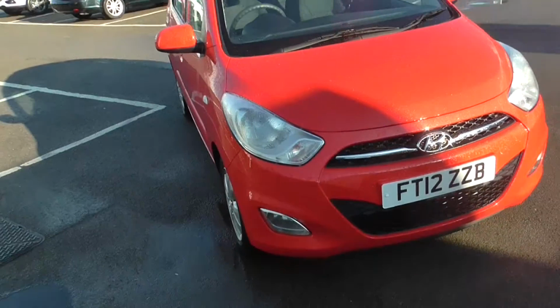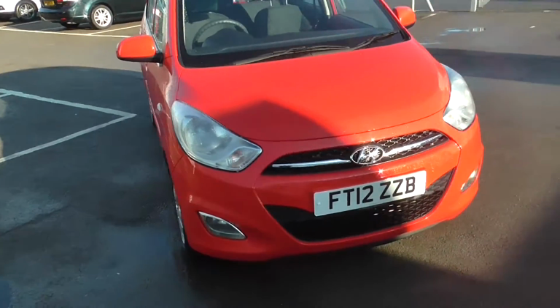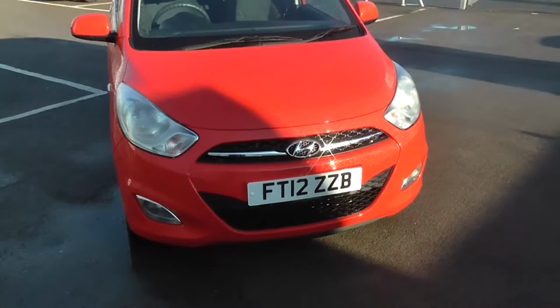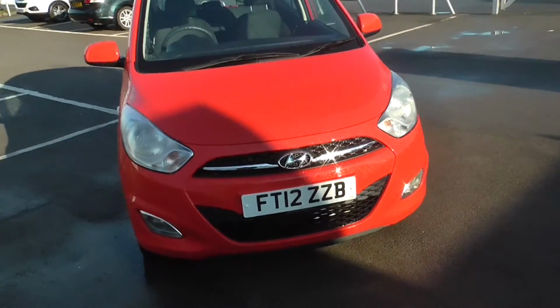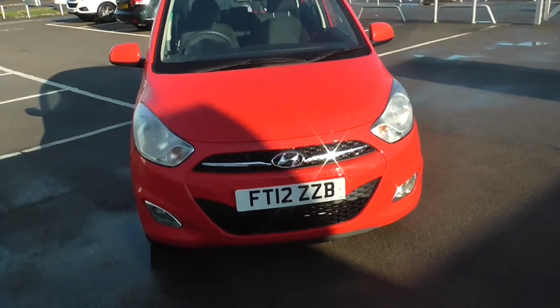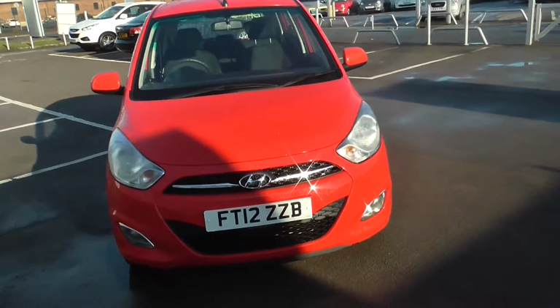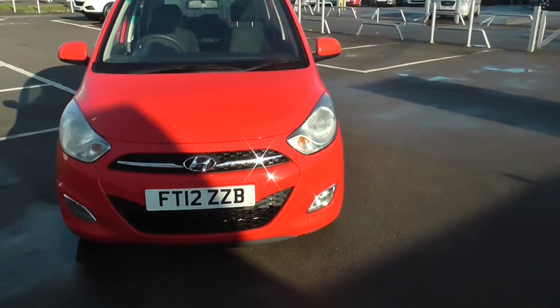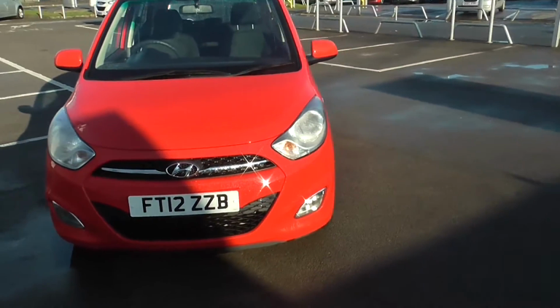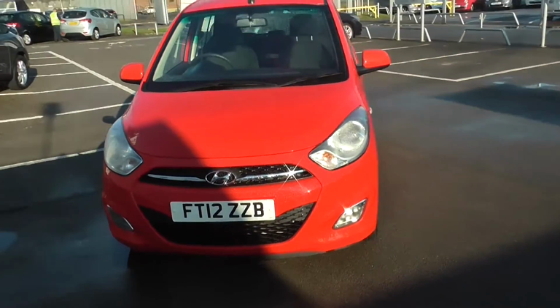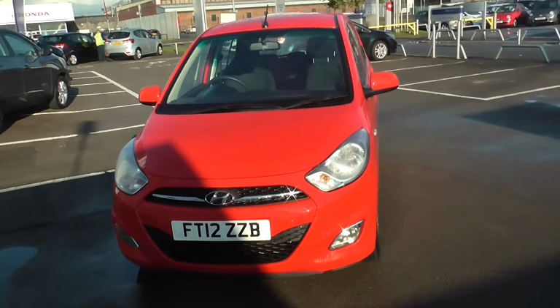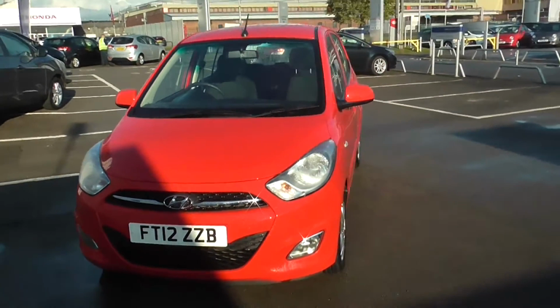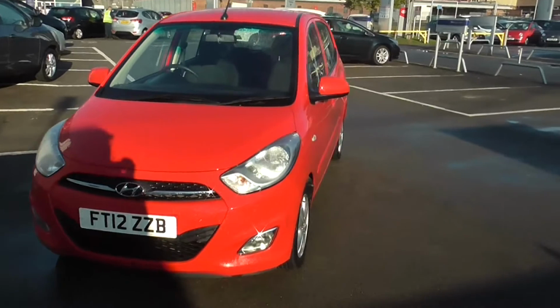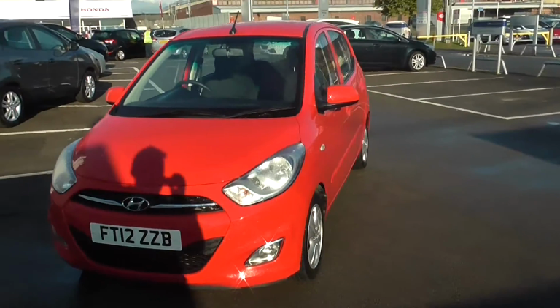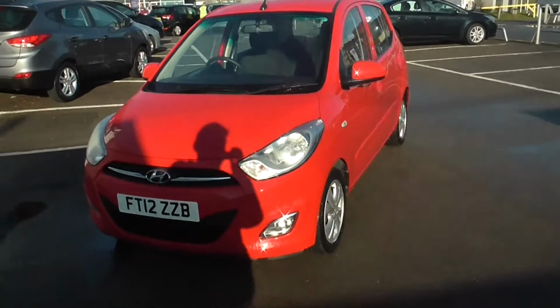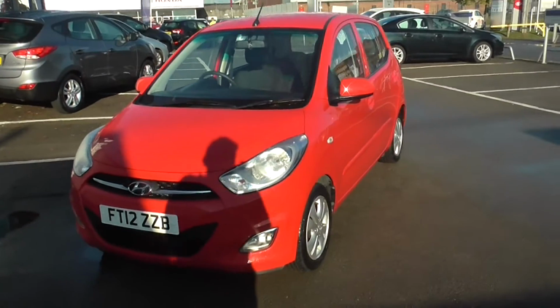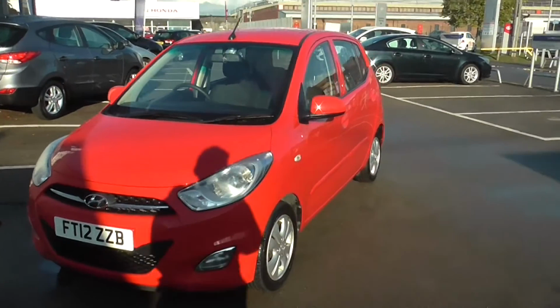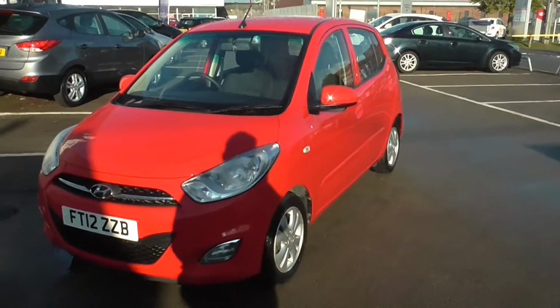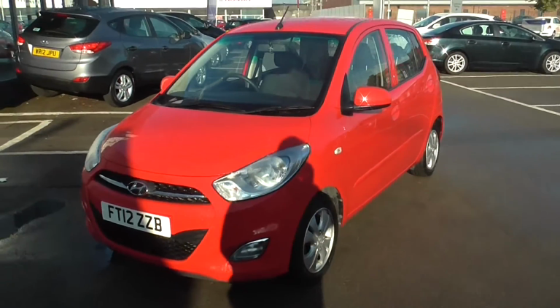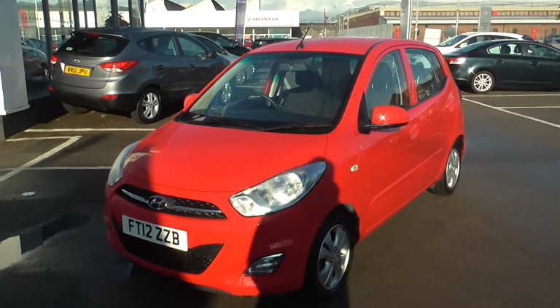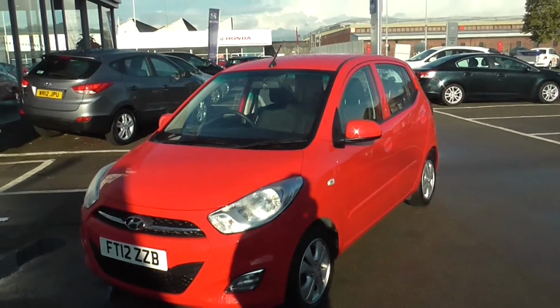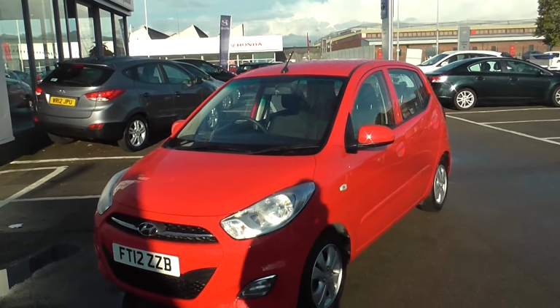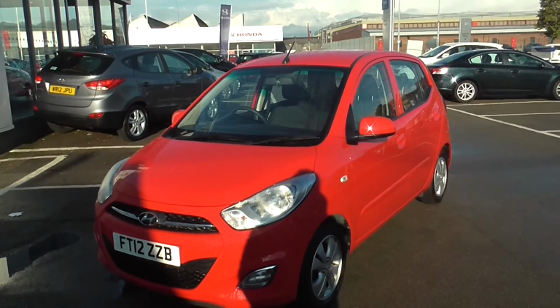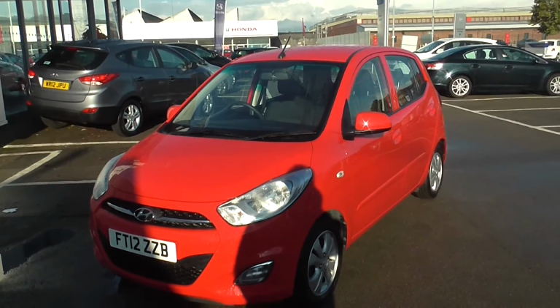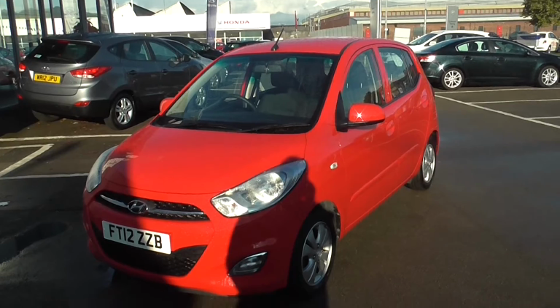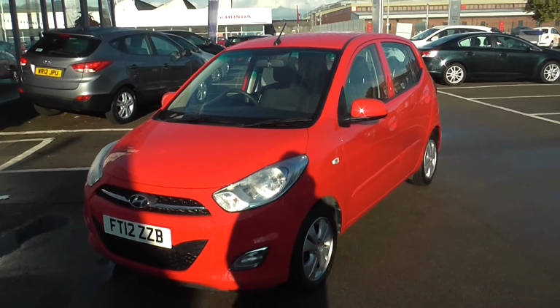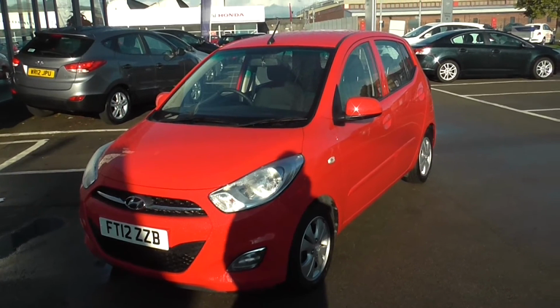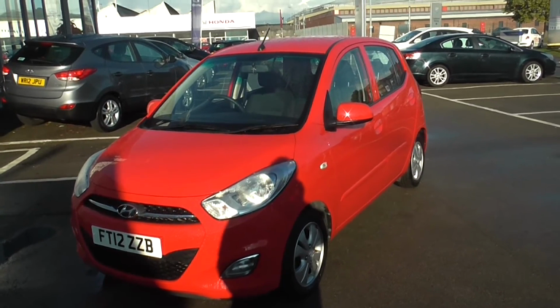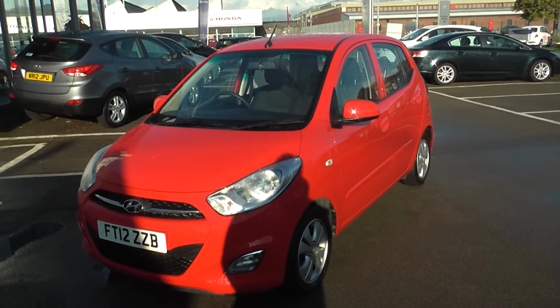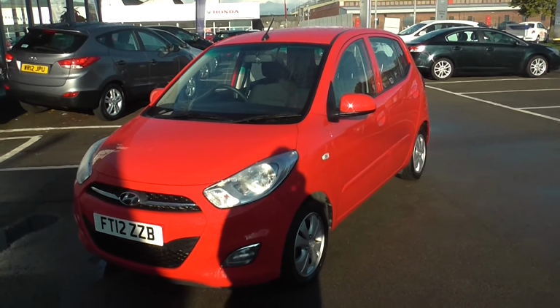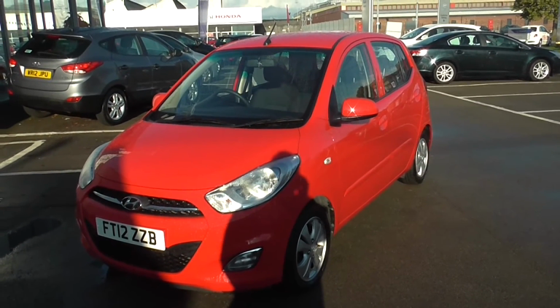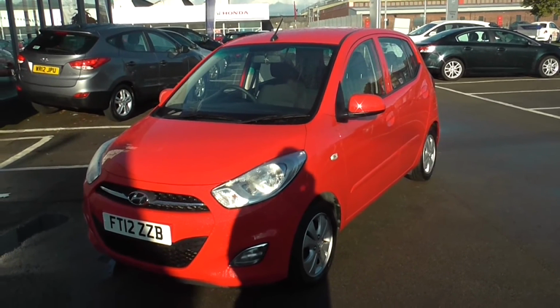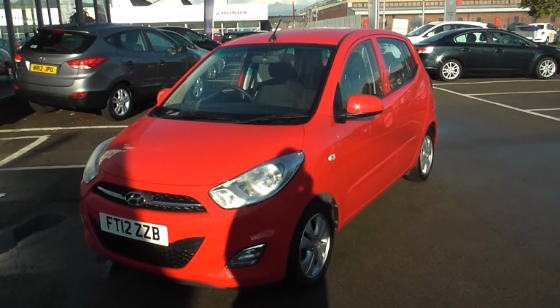If you would like to book a test drive with this vehicle, you can do so on www.wessexgarages.co.uk. If you do reserve the vehicle online, you can receive an additional discount, and we do have very low finance rates on this vehicle.